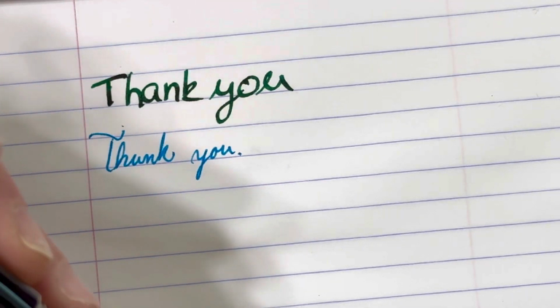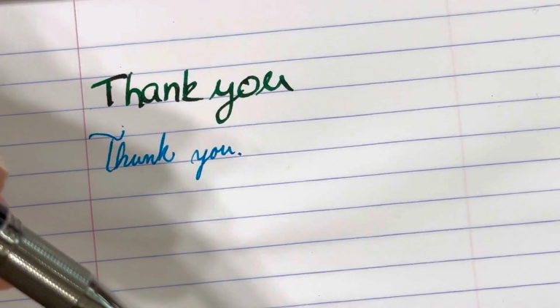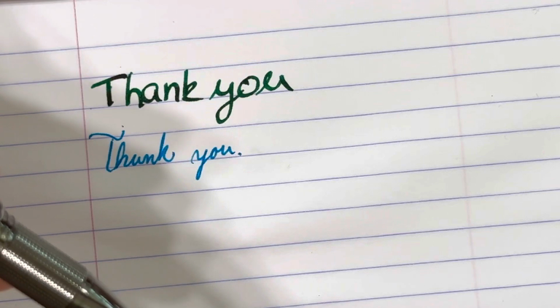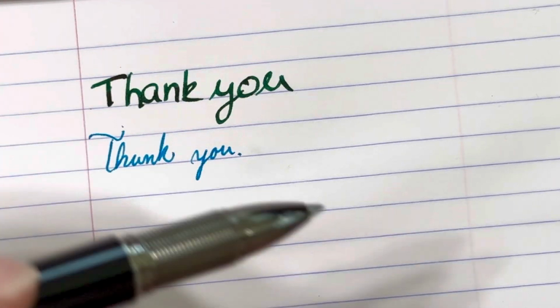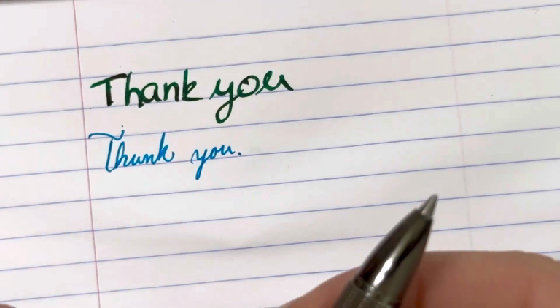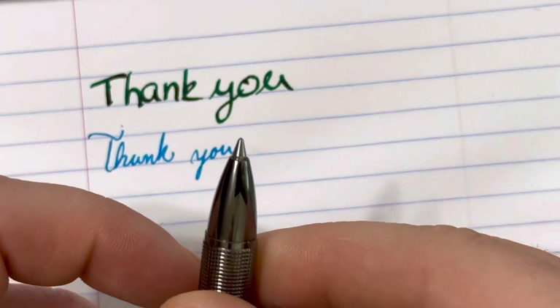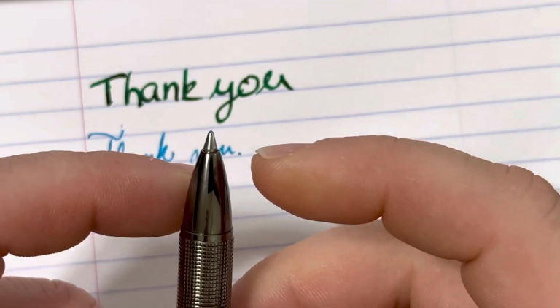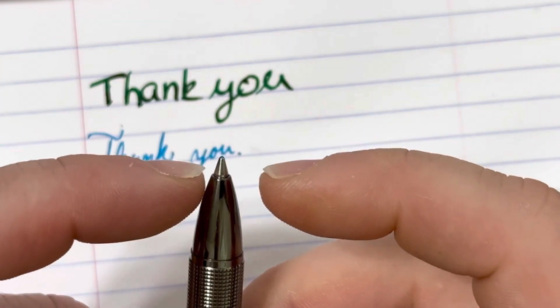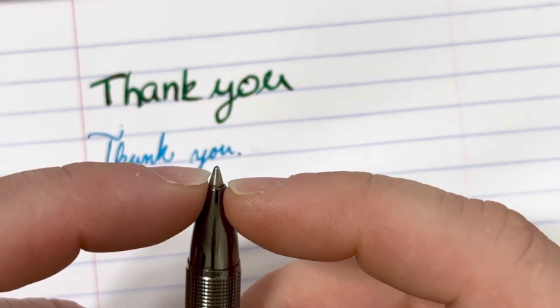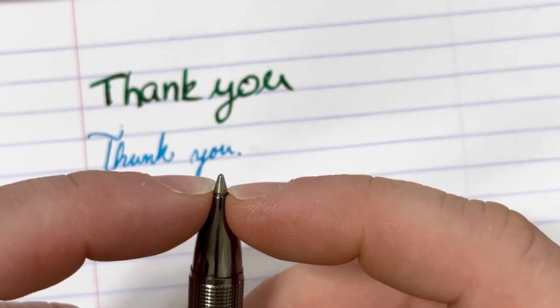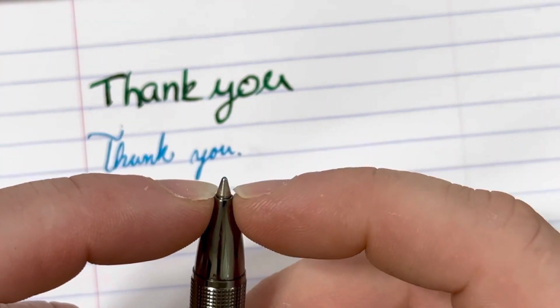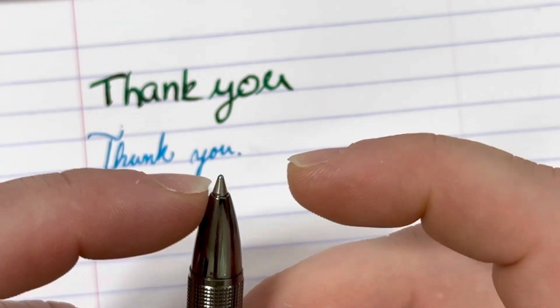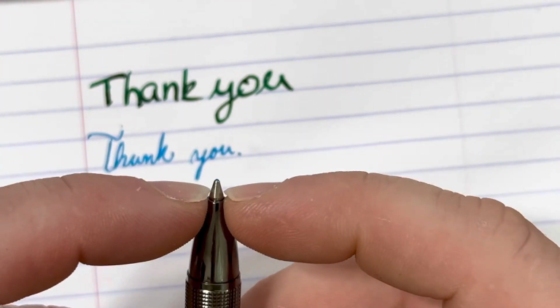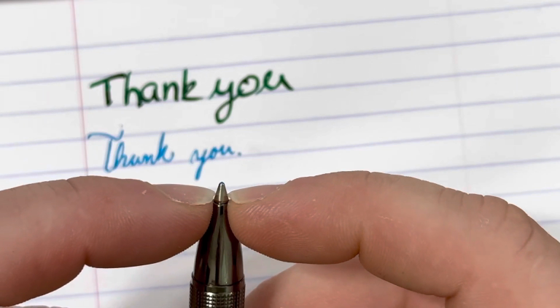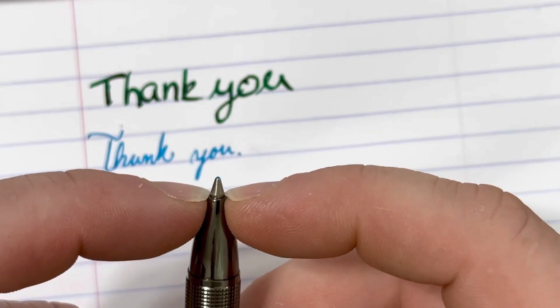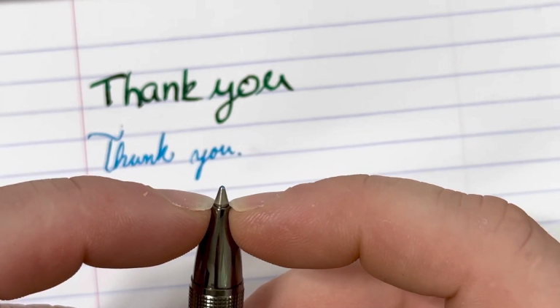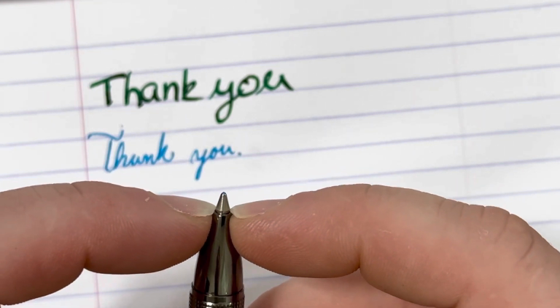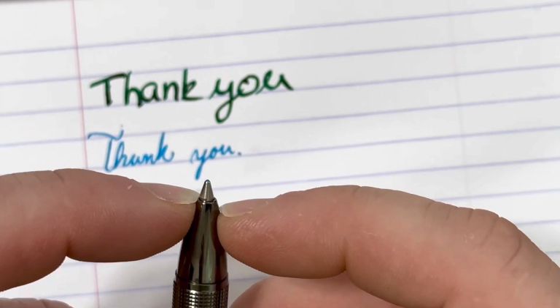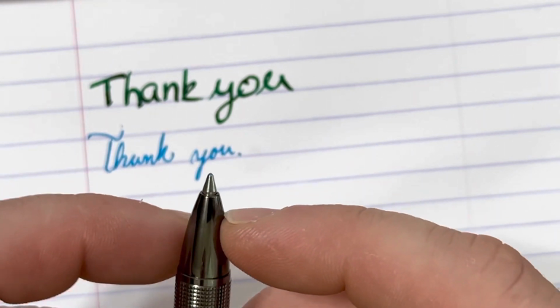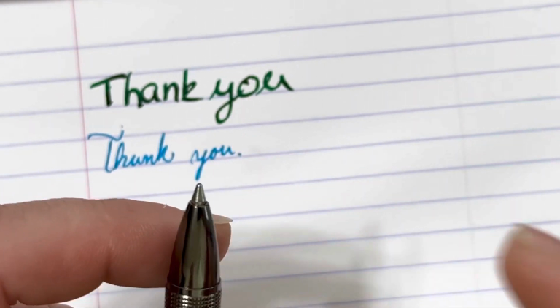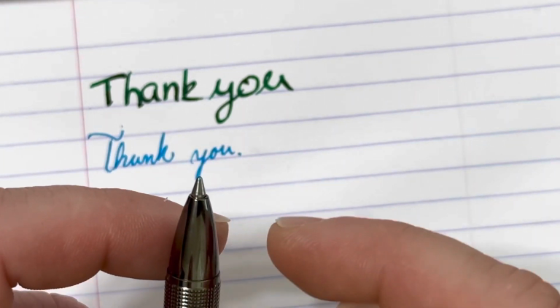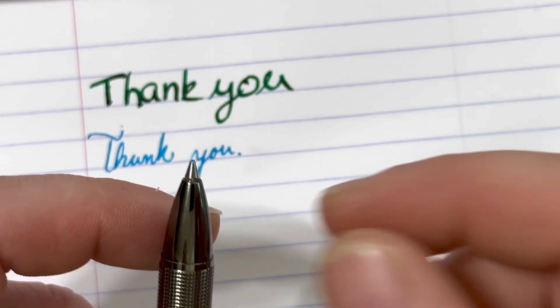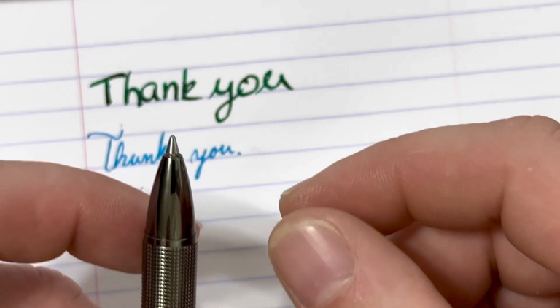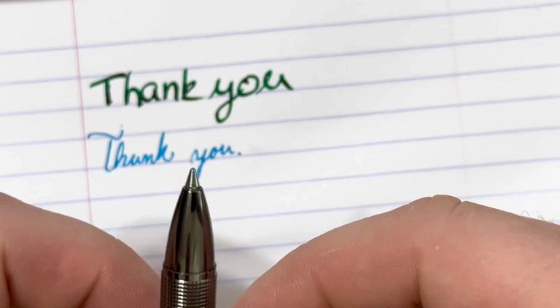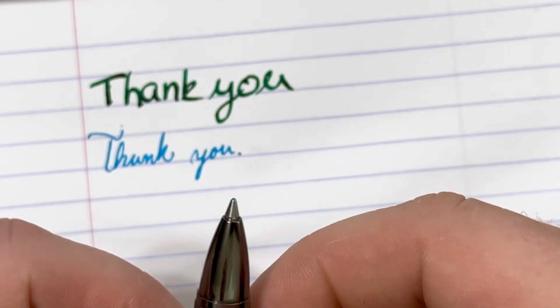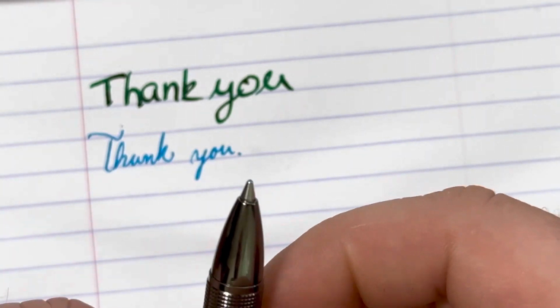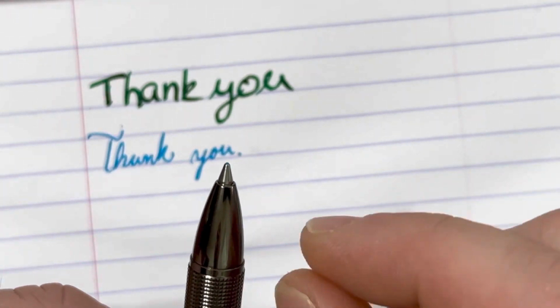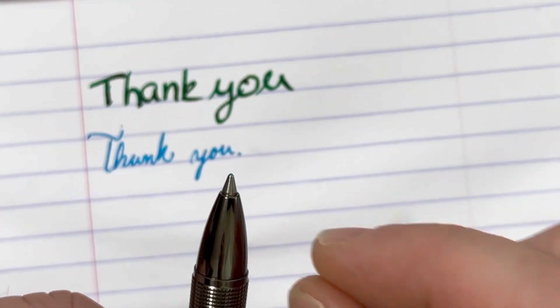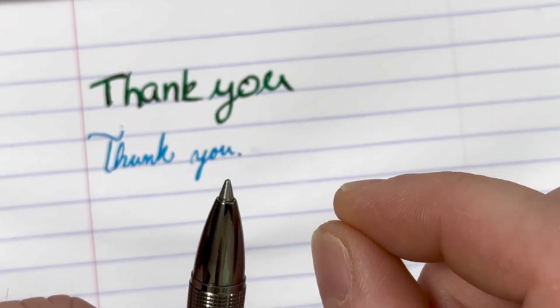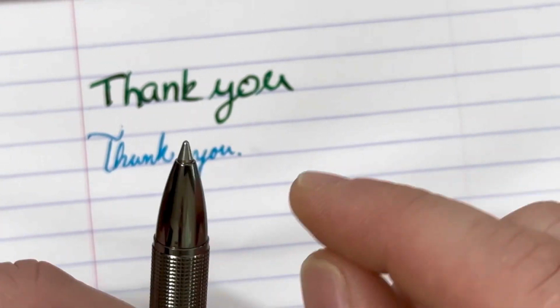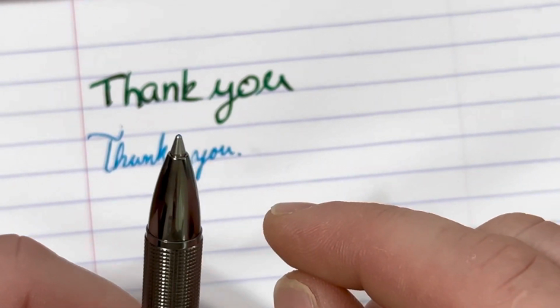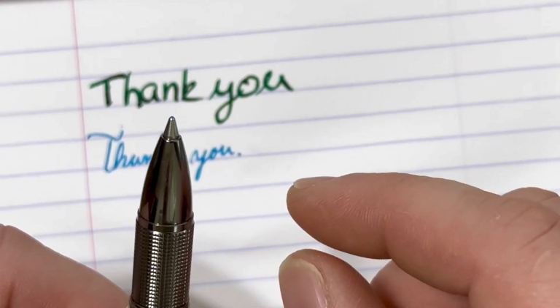This is capable of taking a fine, medium, broad, or you can actually go up into the fine liner refills for this. And it will take a multitude of thicknesses of fine liners also.